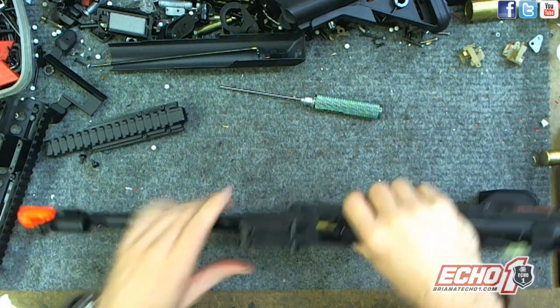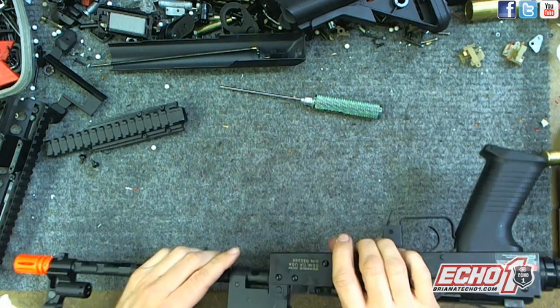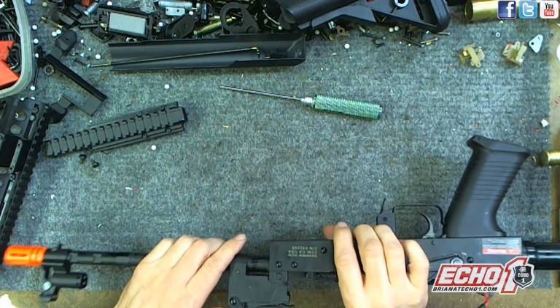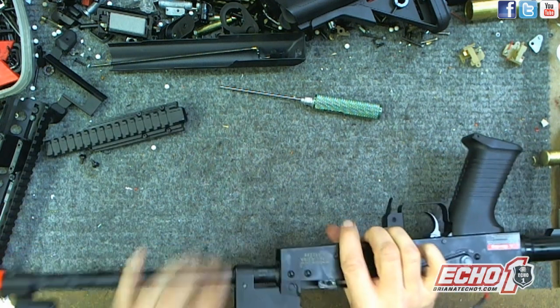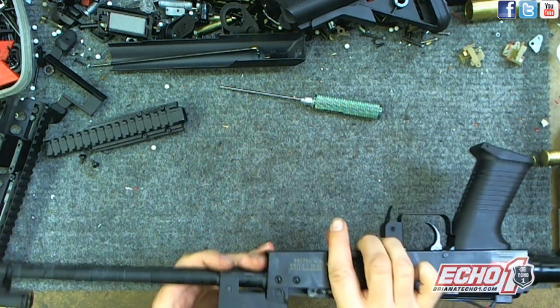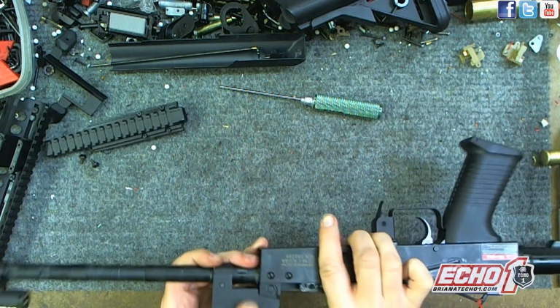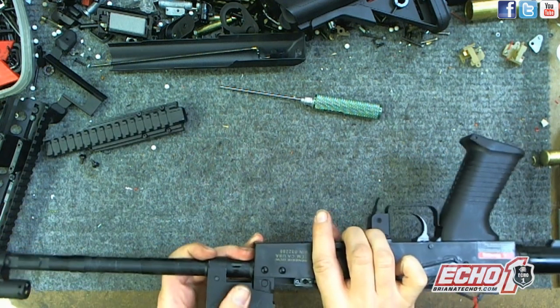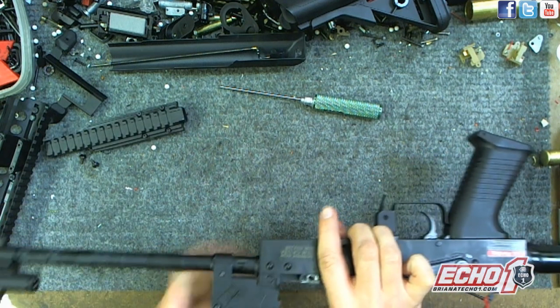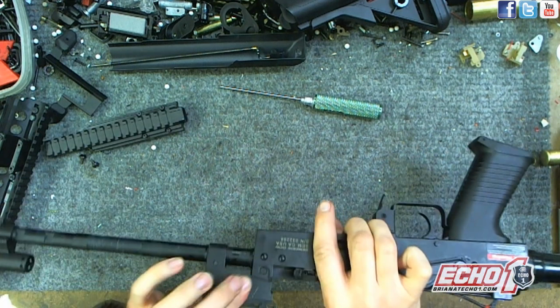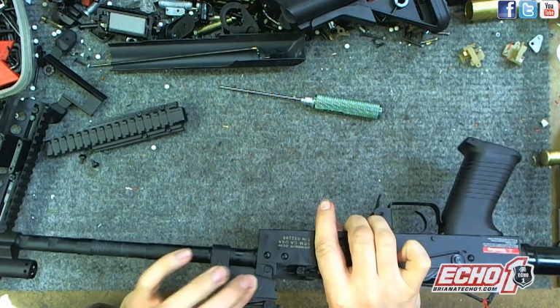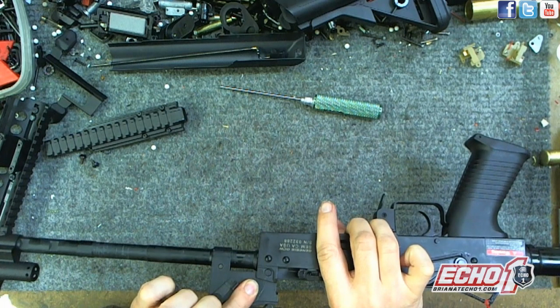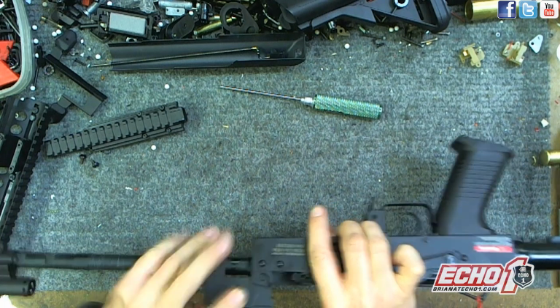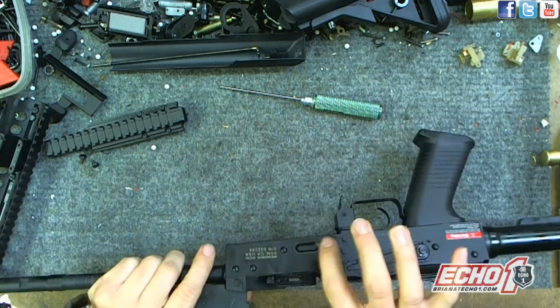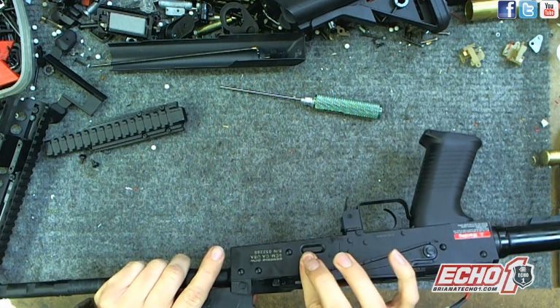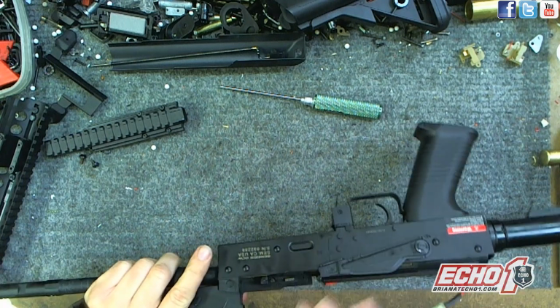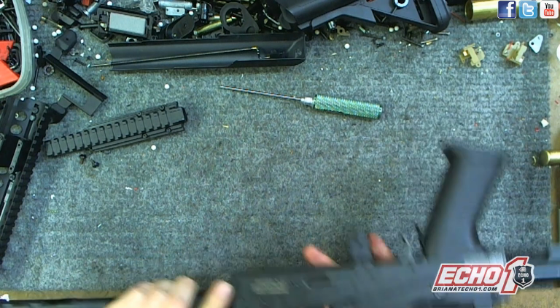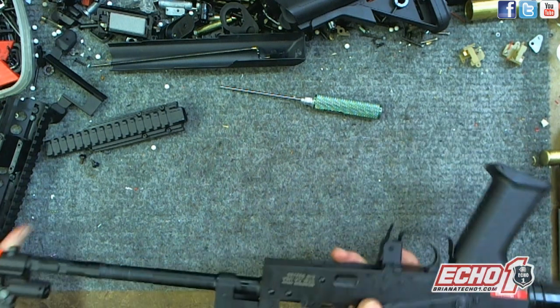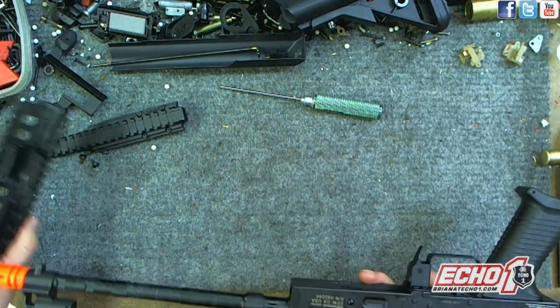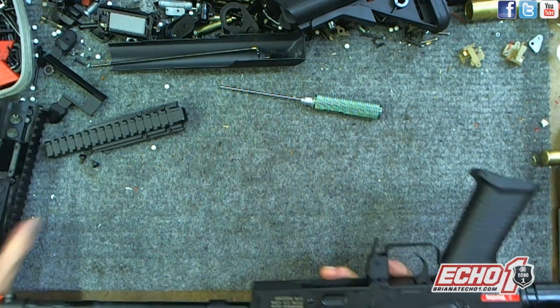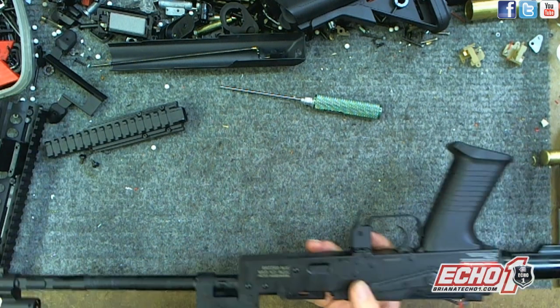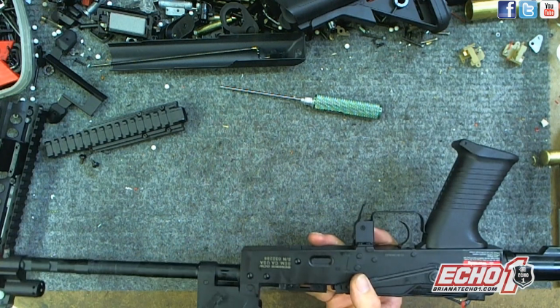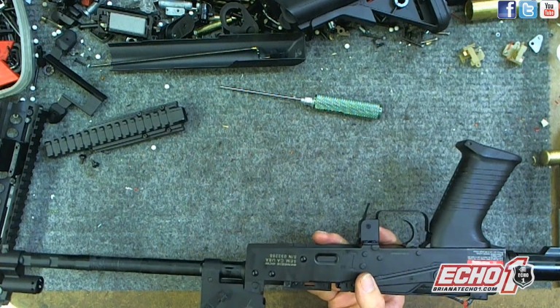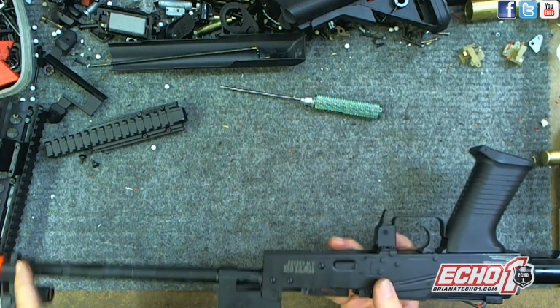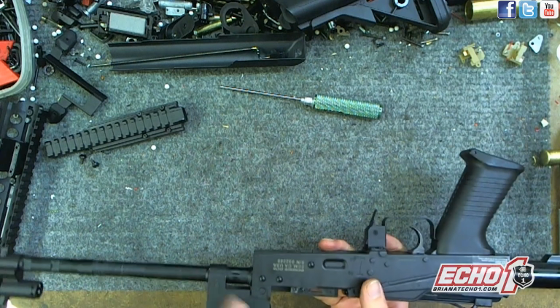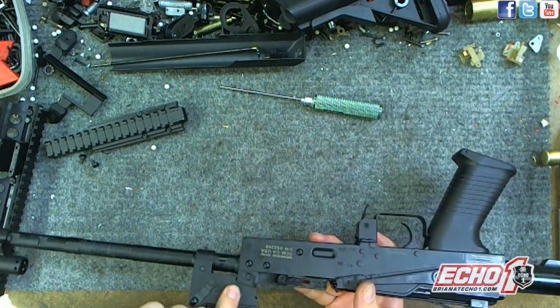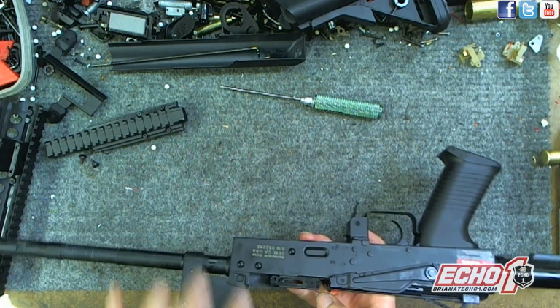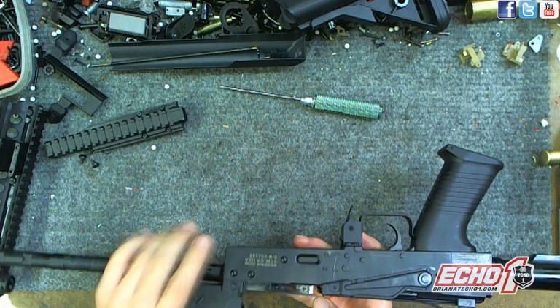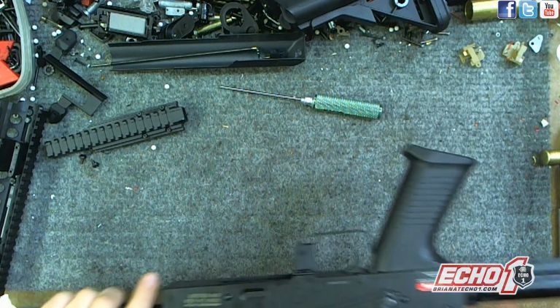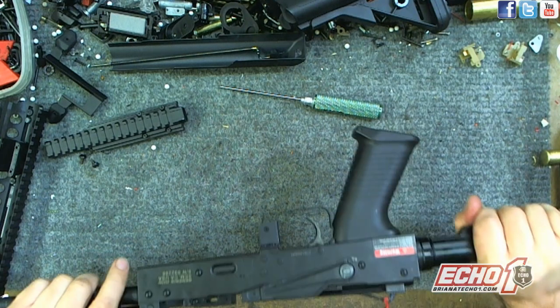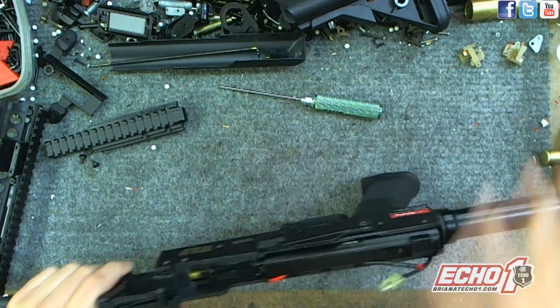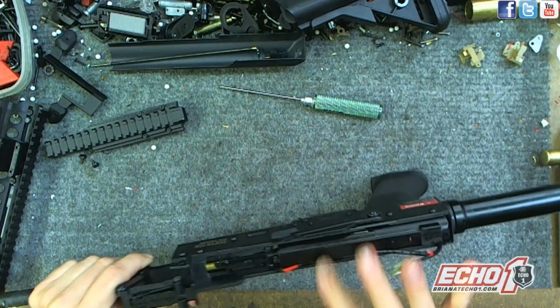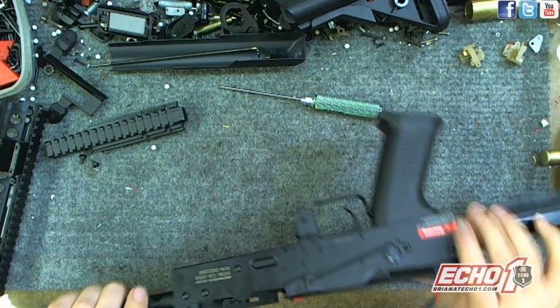Just so it doesn't get bent, put this back. The trunnion is metal but the body is plastic and you have plastic rails — keeps the cost down. But the important parts like the barrel, the trunnion, are metal. Buffer tube is metal, gearbox is metal of course.